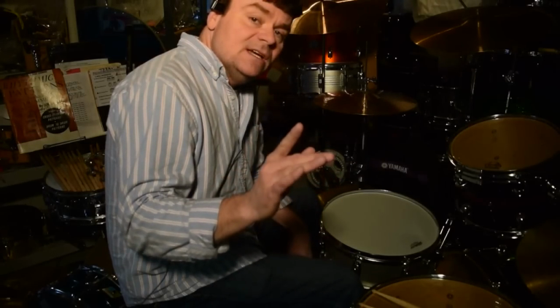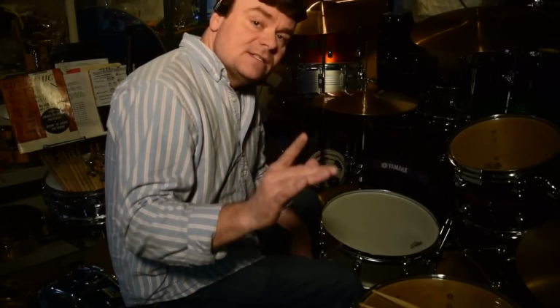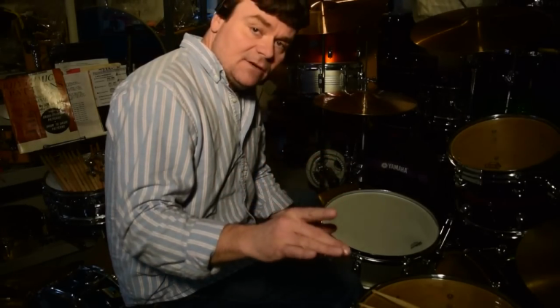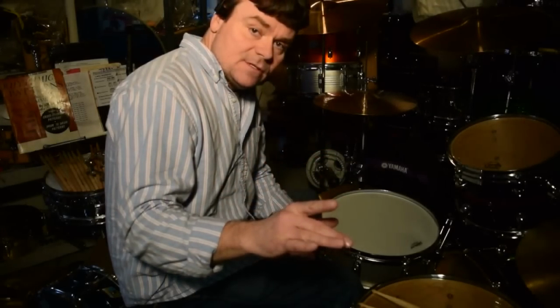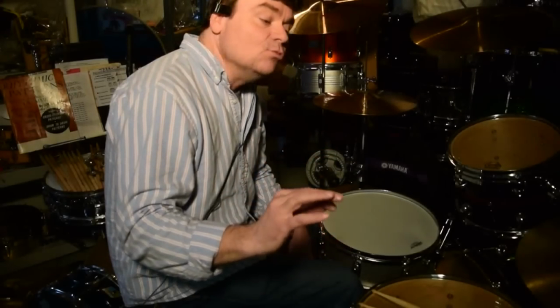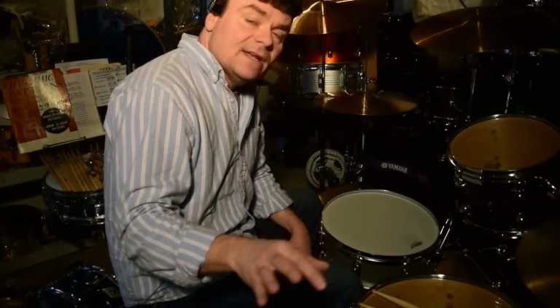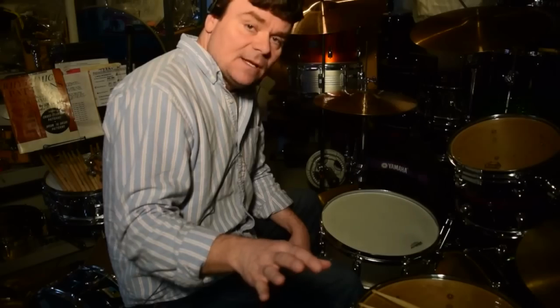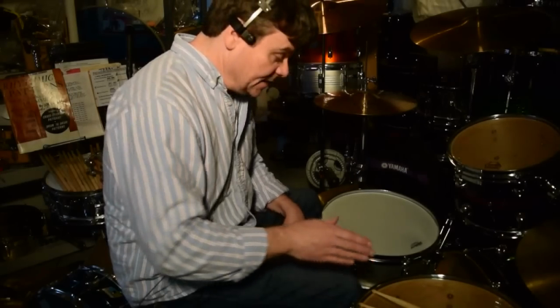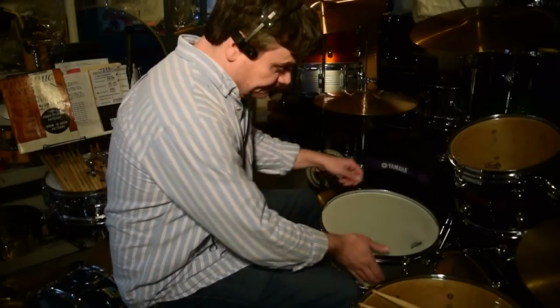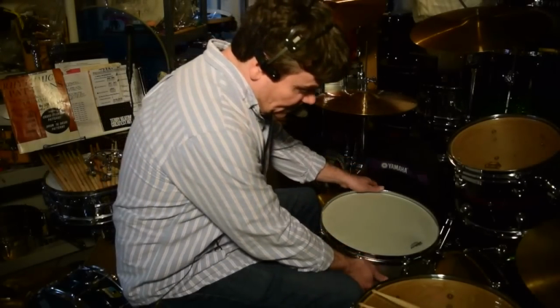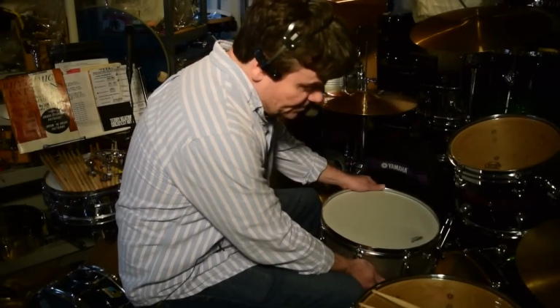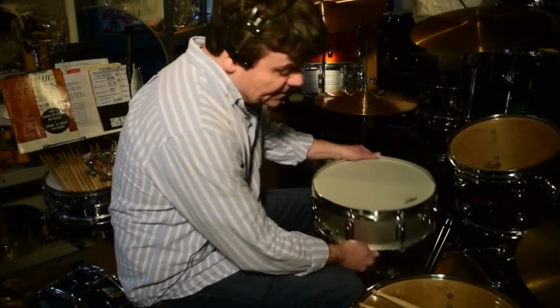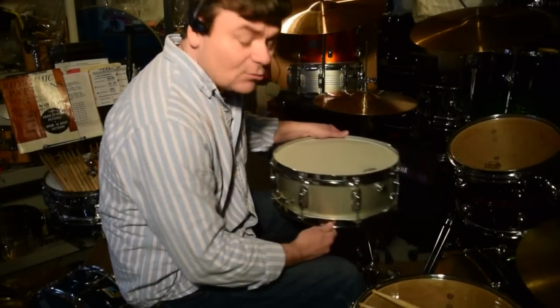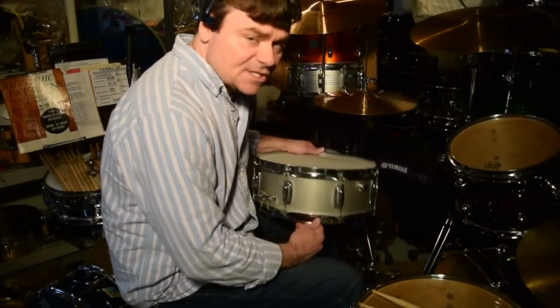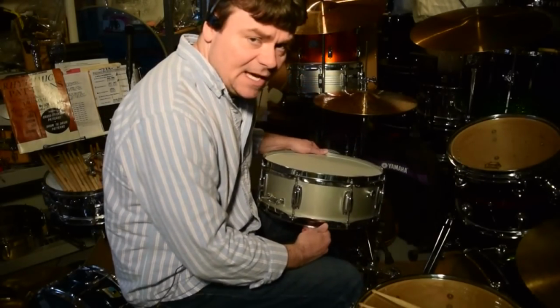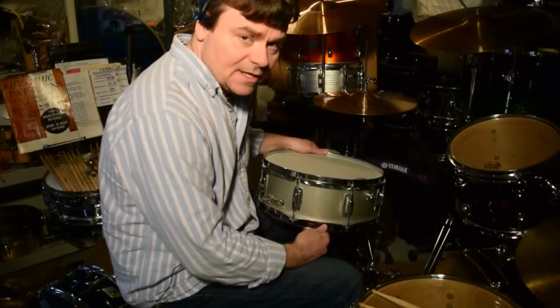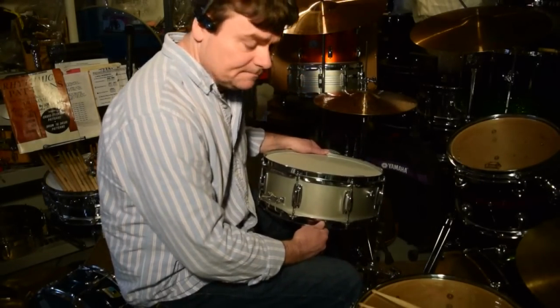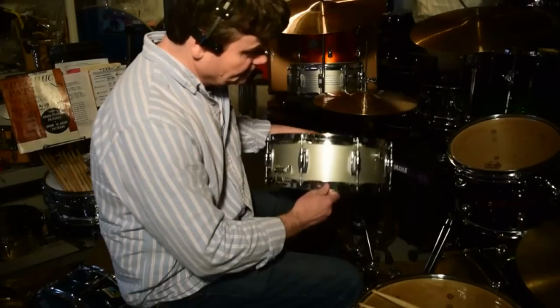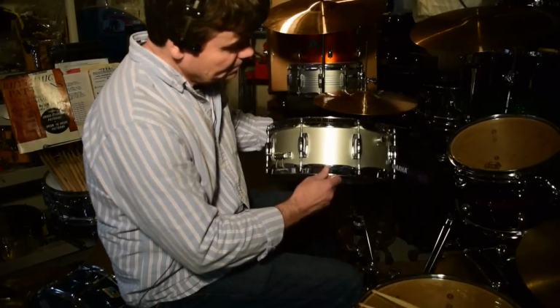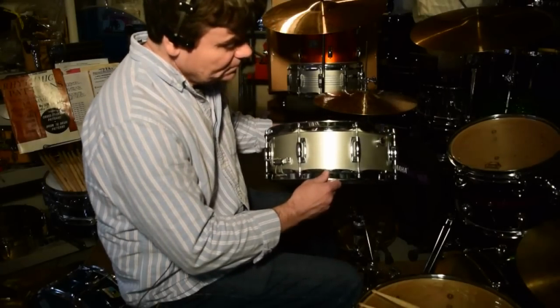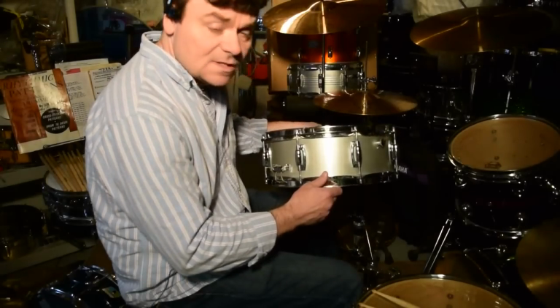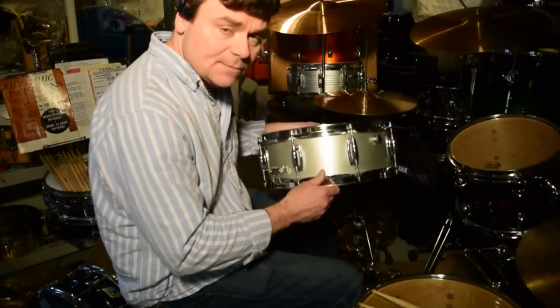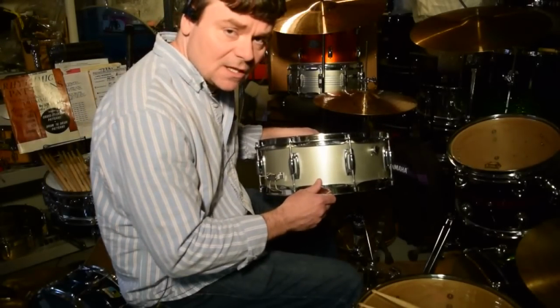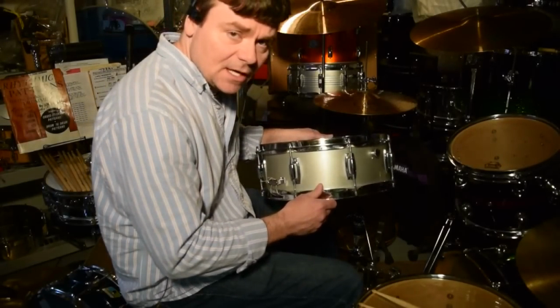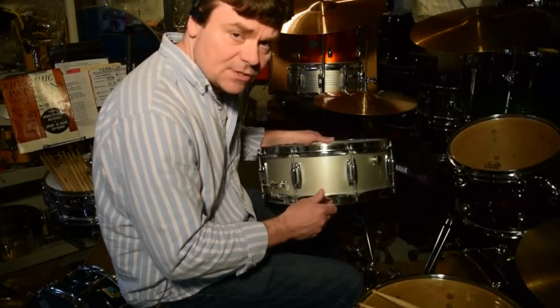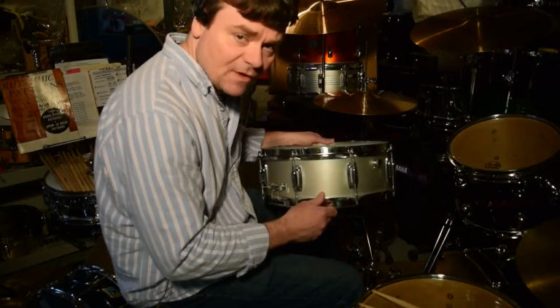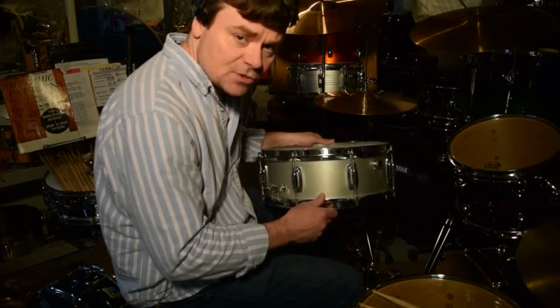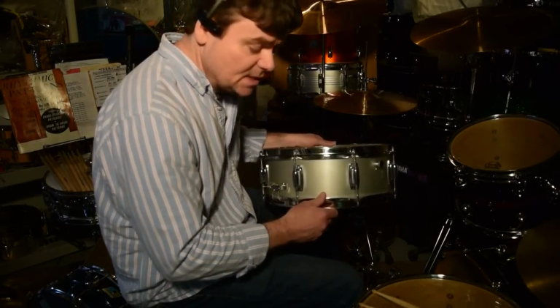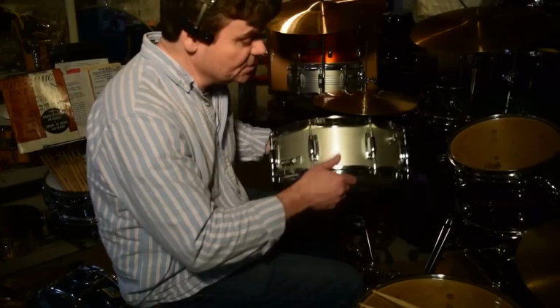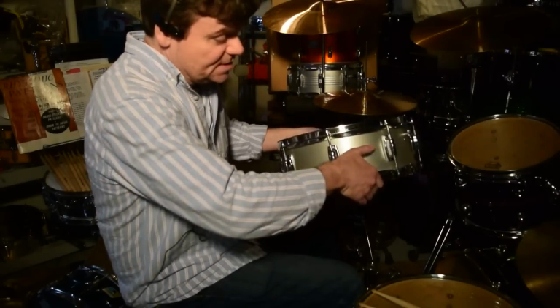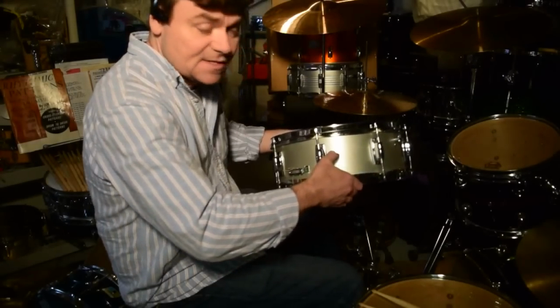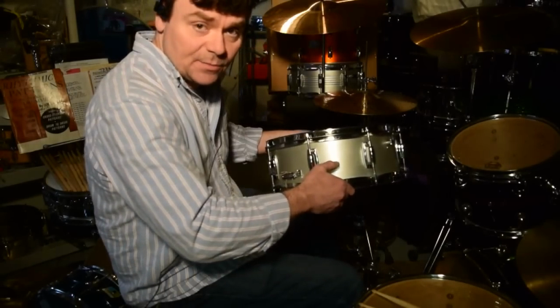Ludwig Standards — the red-headed stepchild. Yes sir, these are the Acrylites to the Acrylites. Same shell as an Acrylite, Superphonic or Supersensitive, it just doesn't have the center bead.